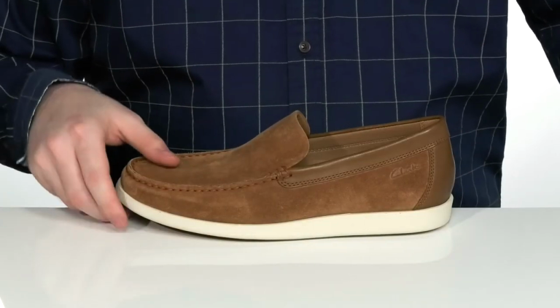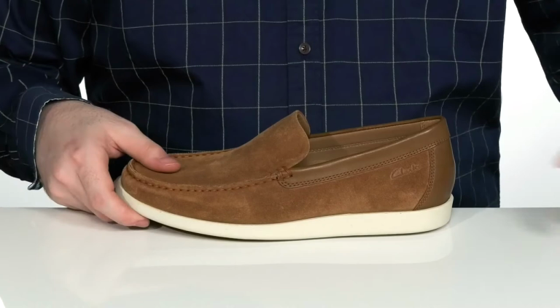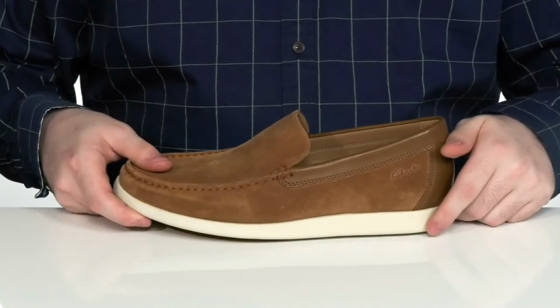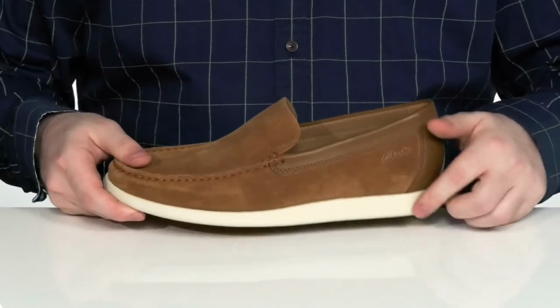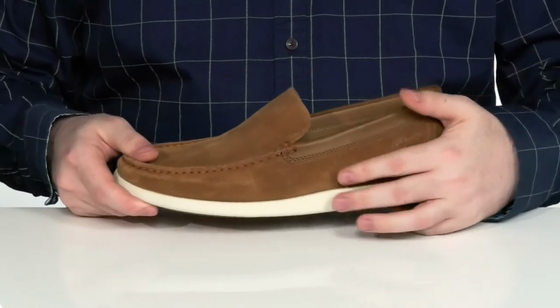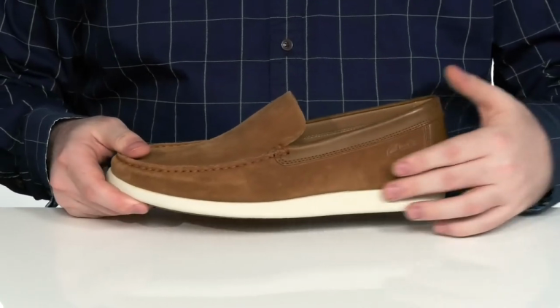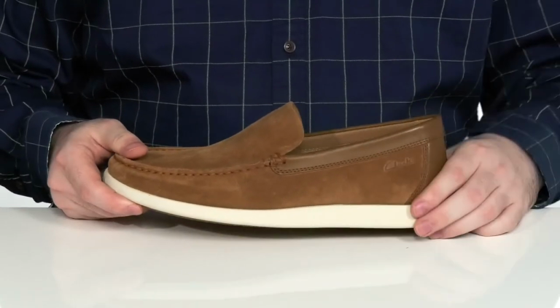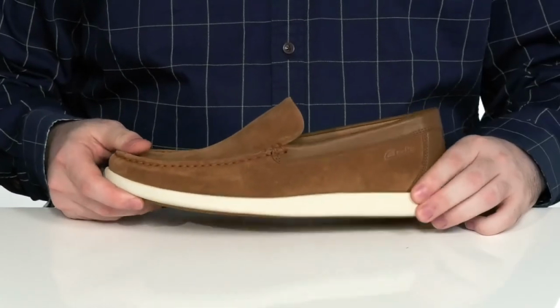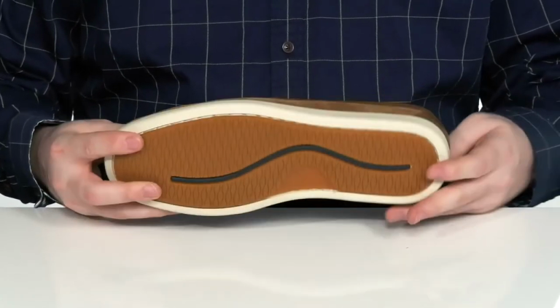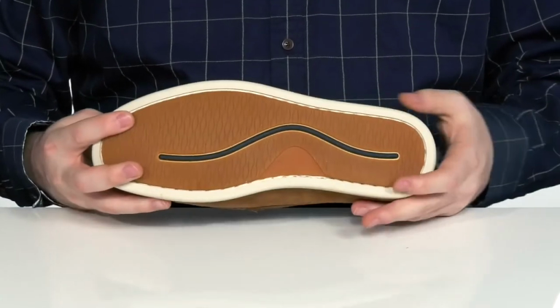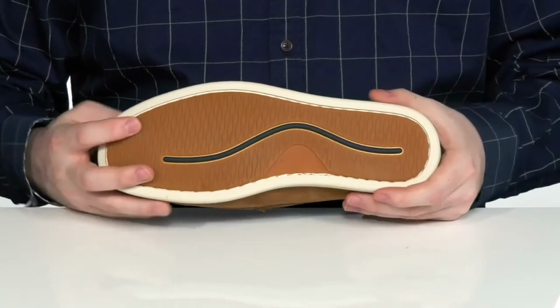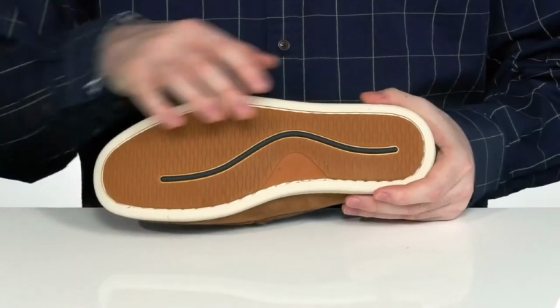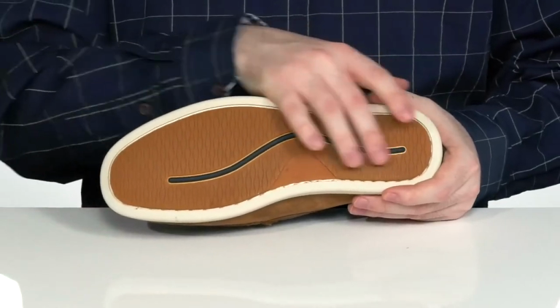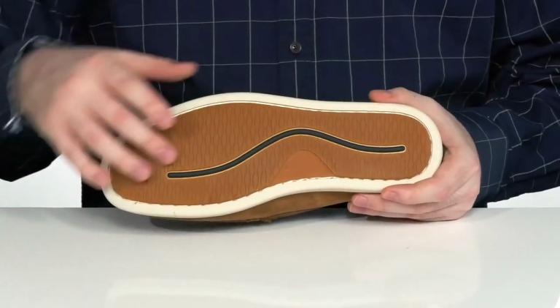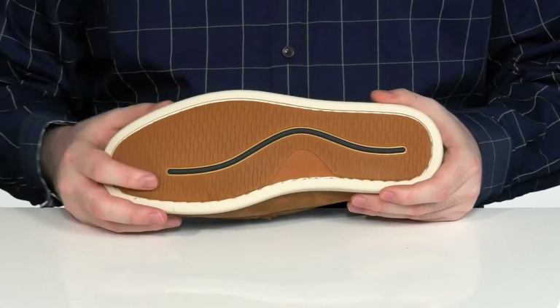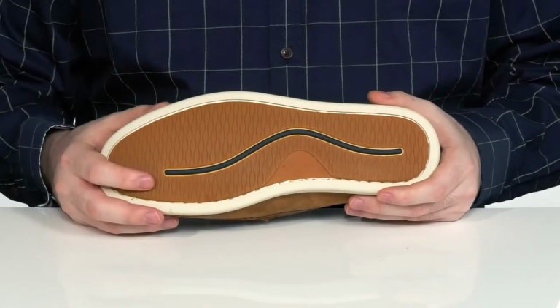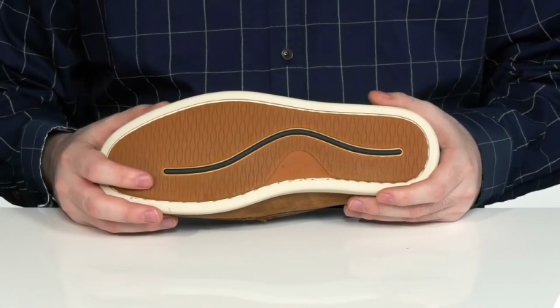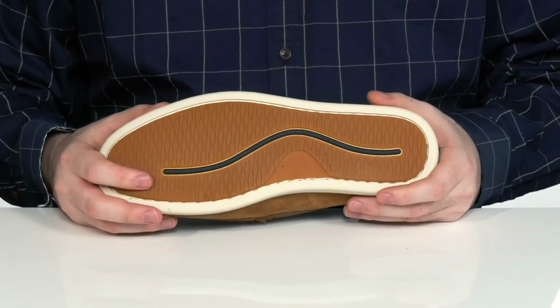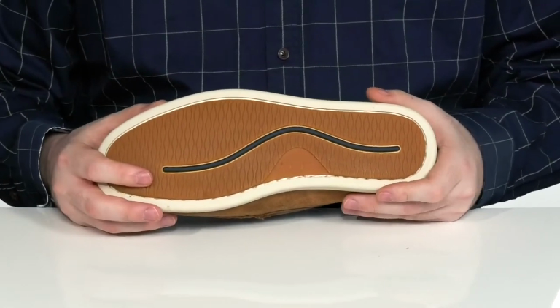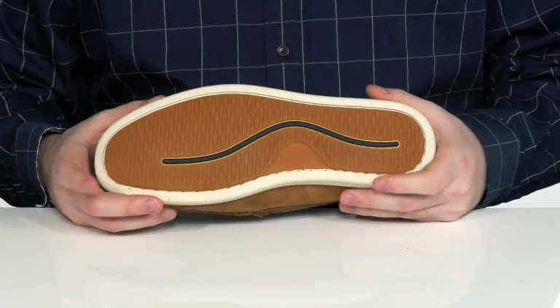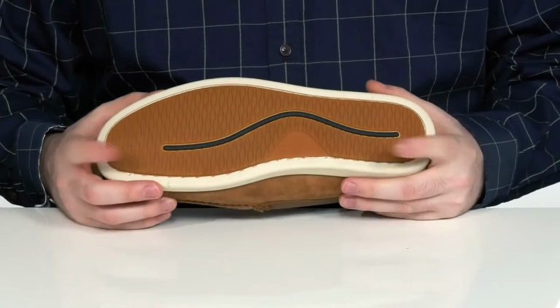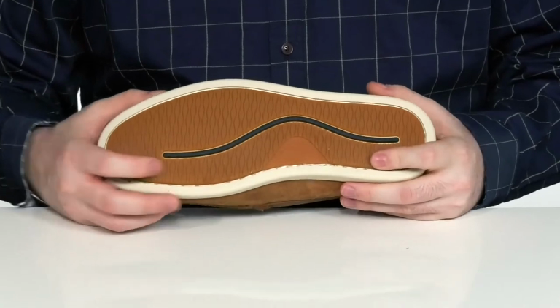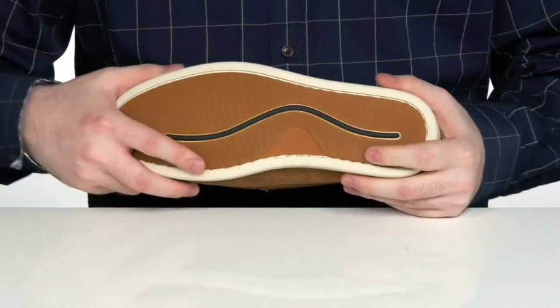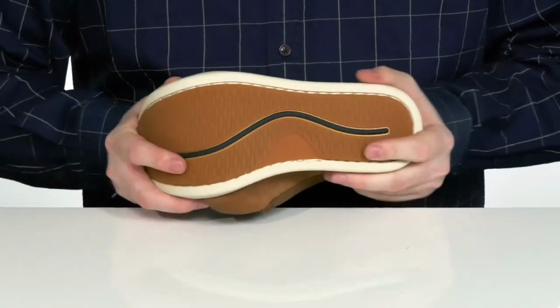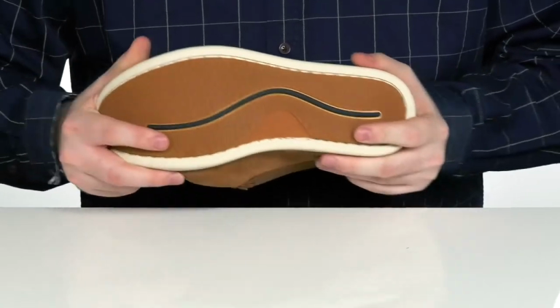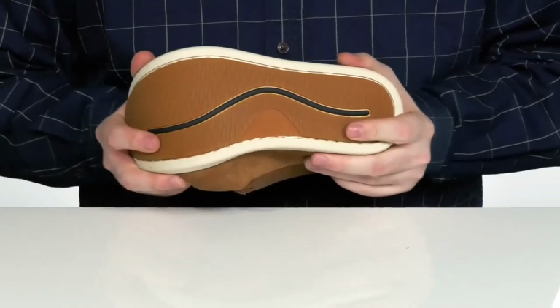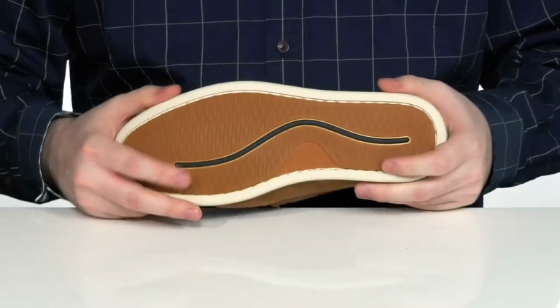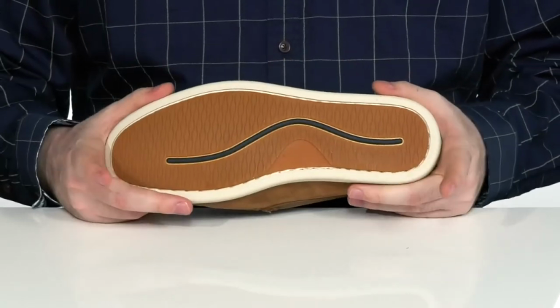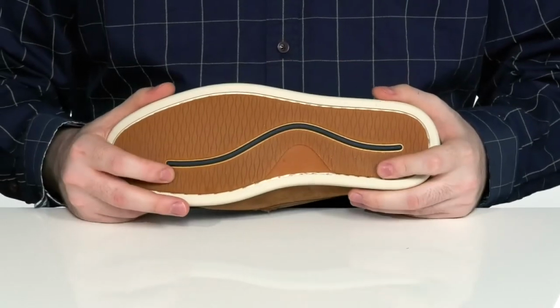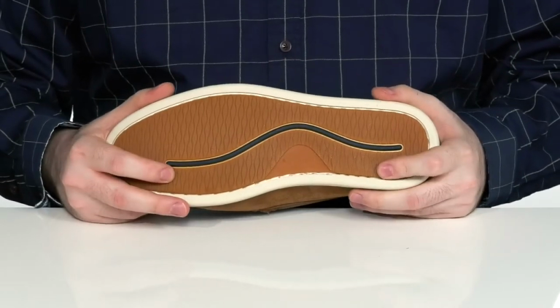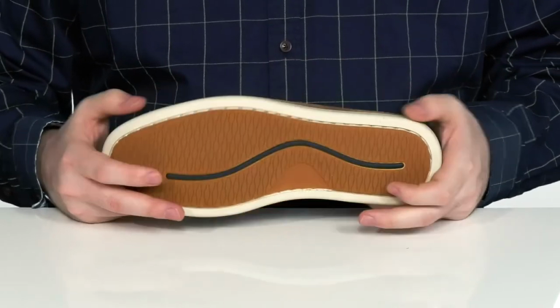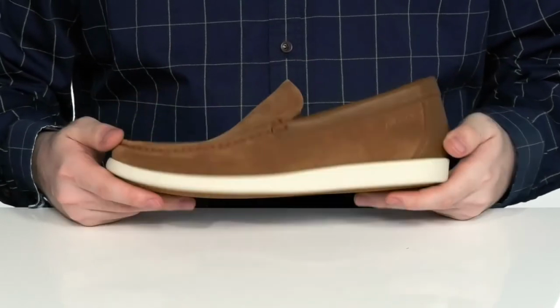All of this sits on top of a synthetic midsole with a very durable rubber outsole on the very bottom. That rubber has a bit of flex to it and a sticky, reliable tread.